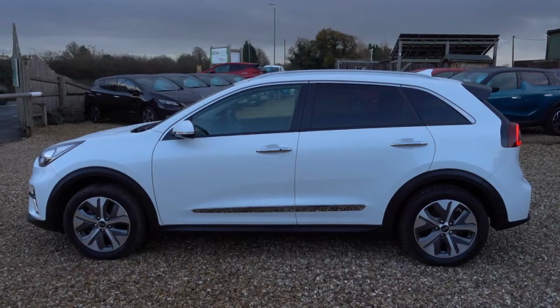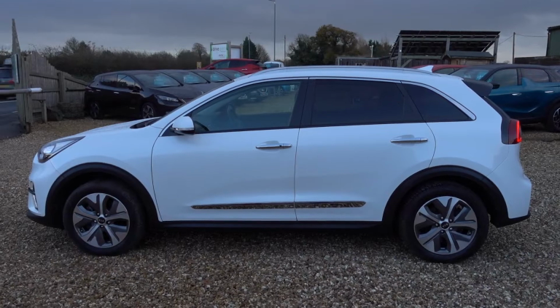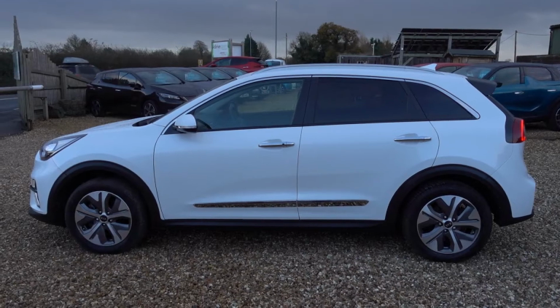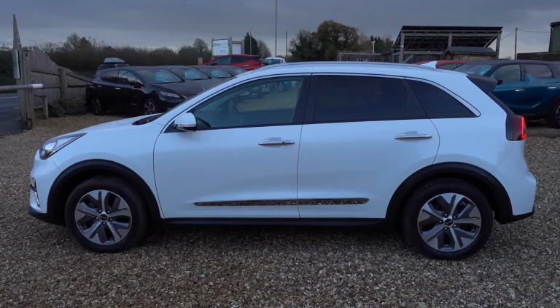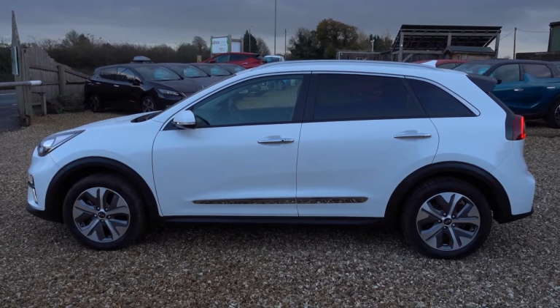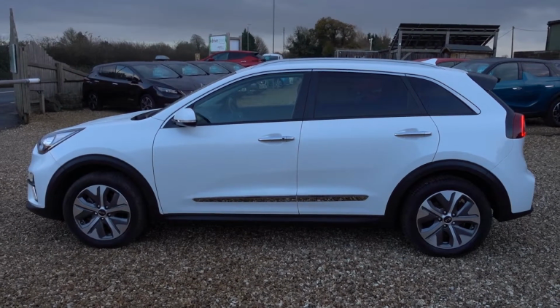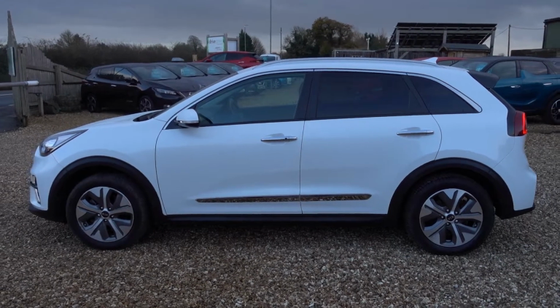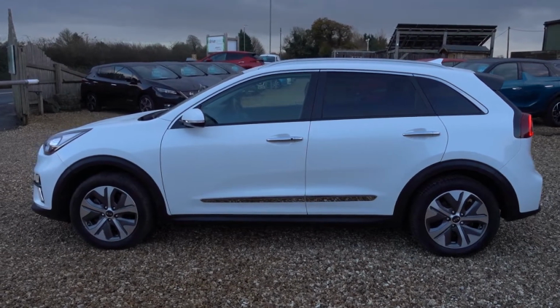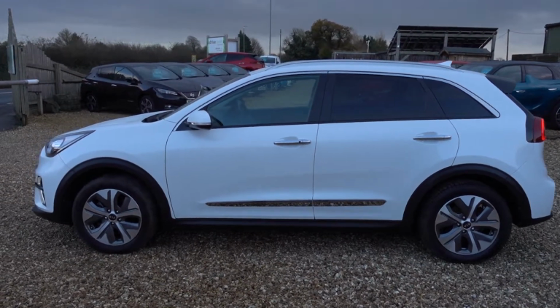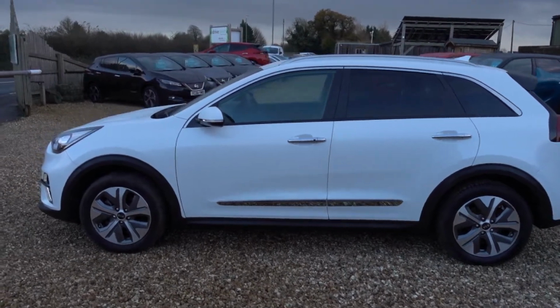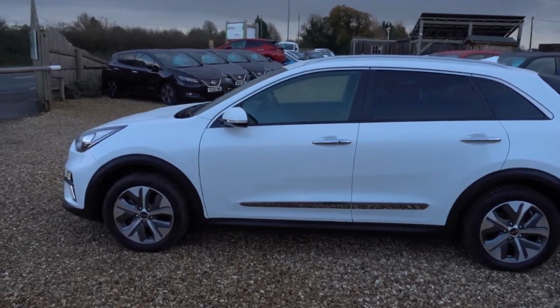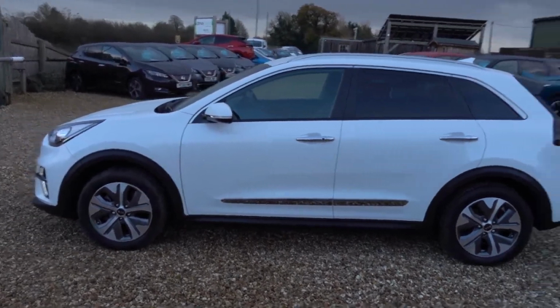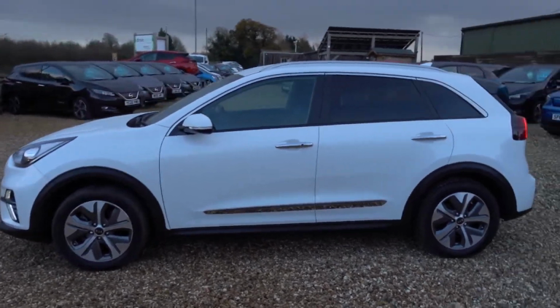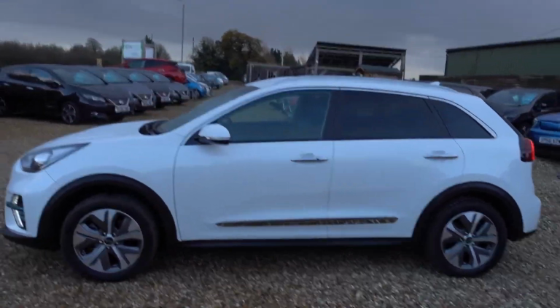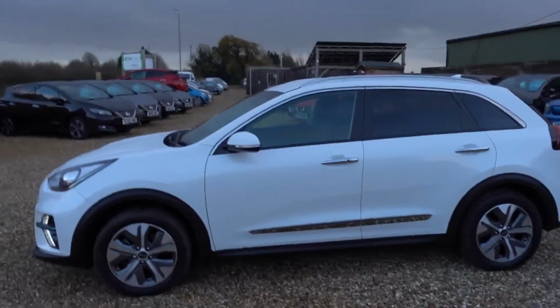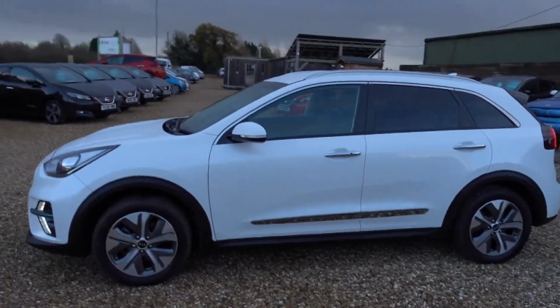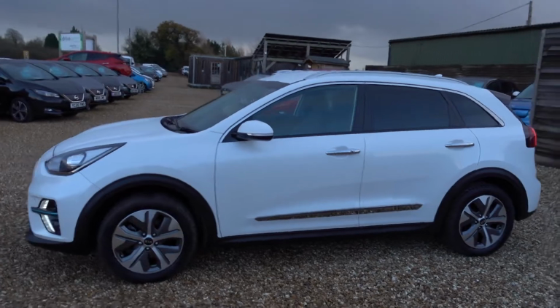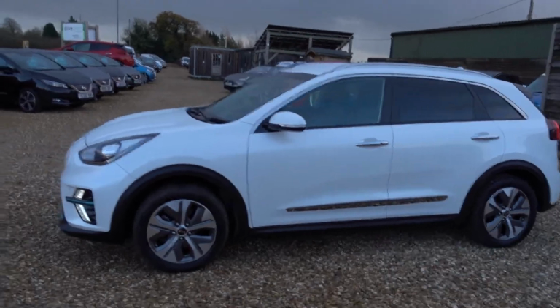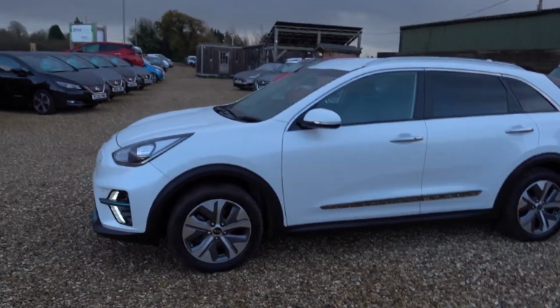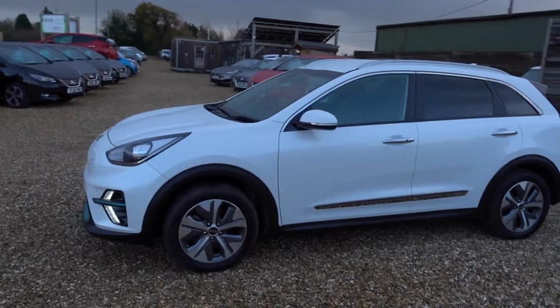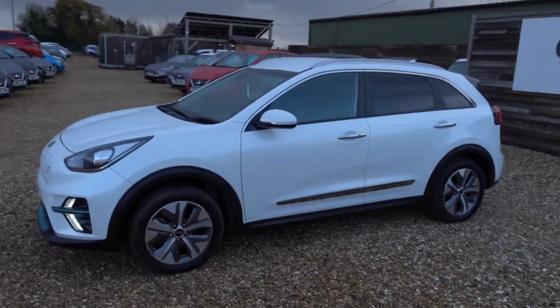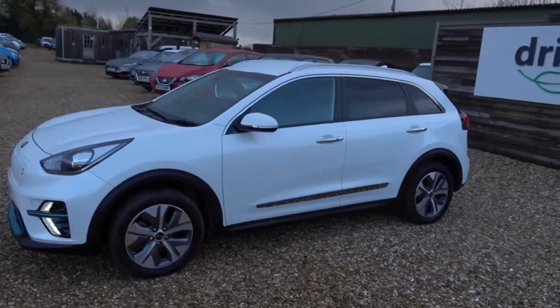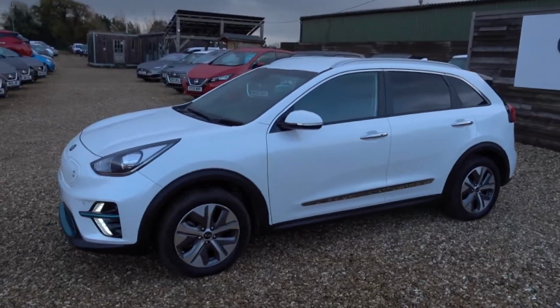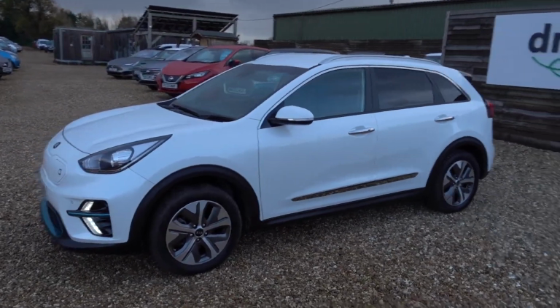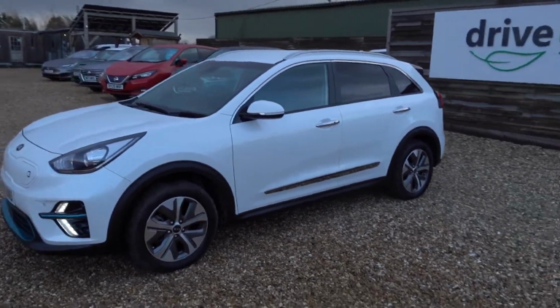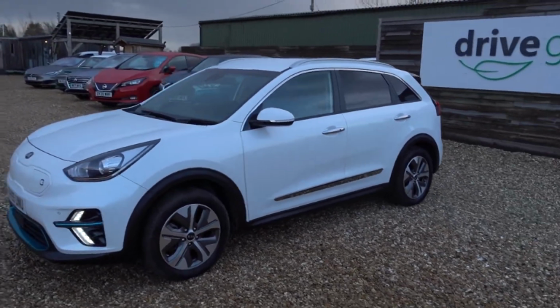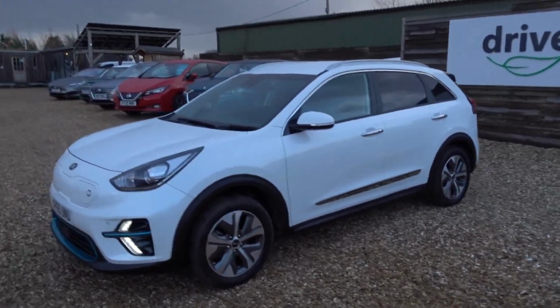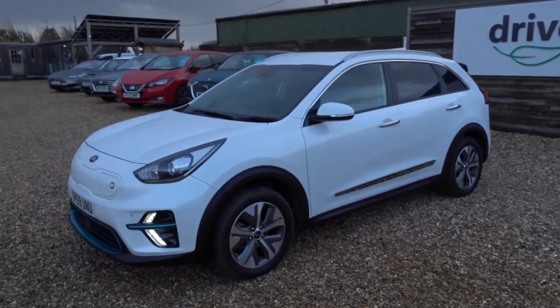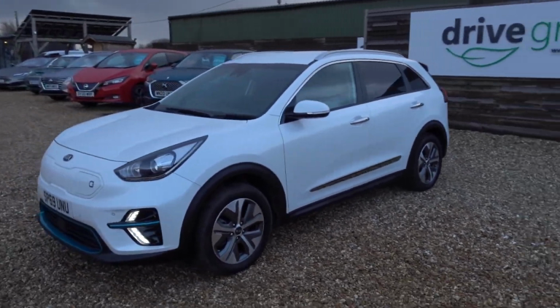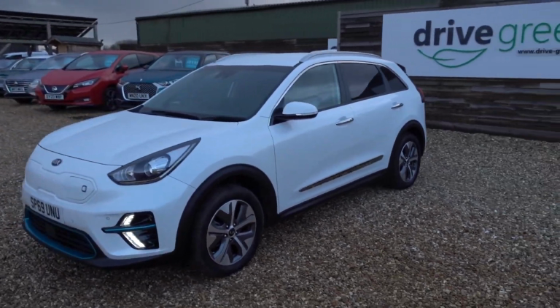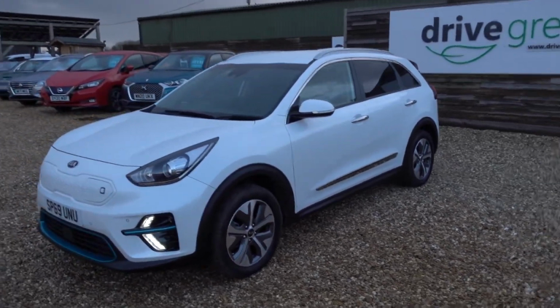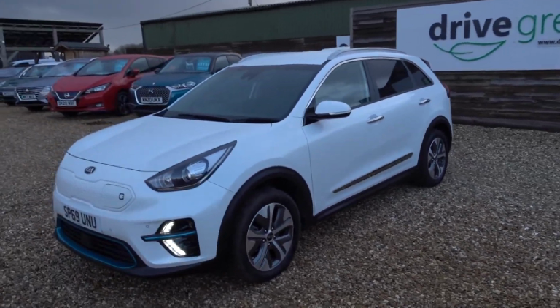Hi there, just going to take us a very quick walk around this Kia e-Niro. It's going to be a quick walk around because it's just started raining just after I've dried the car, so I'll be as quick as I can.